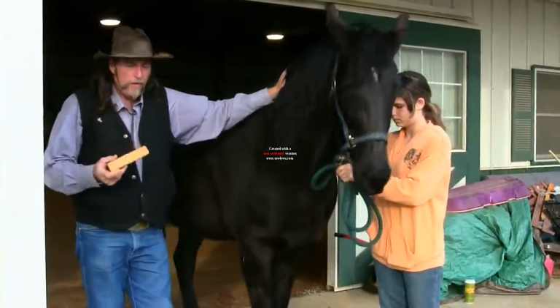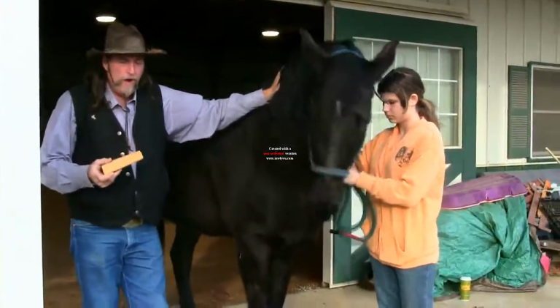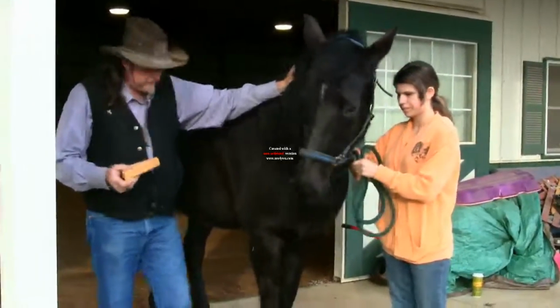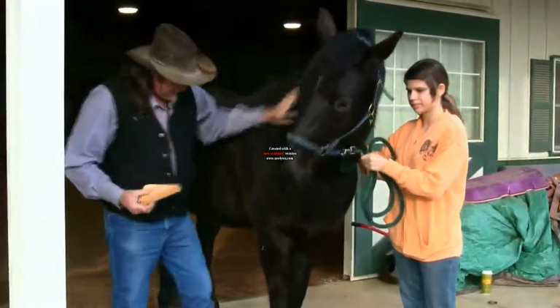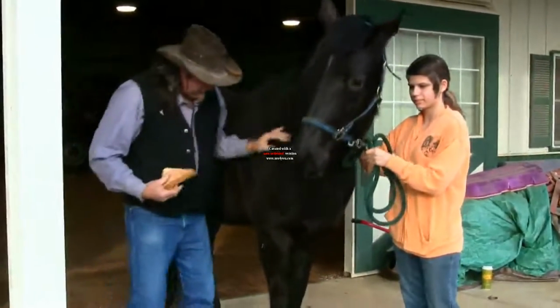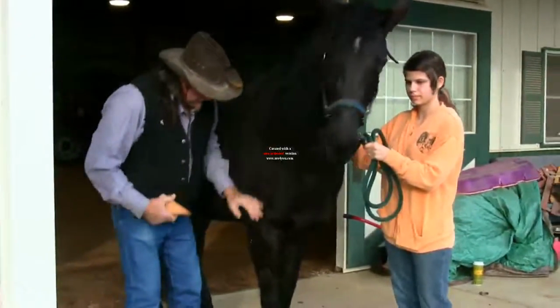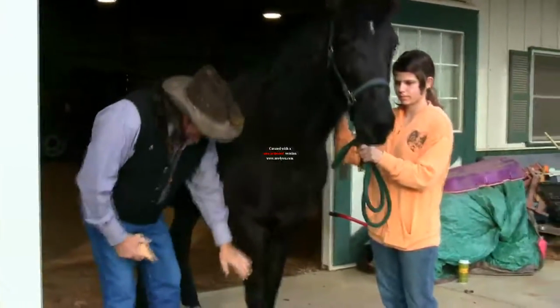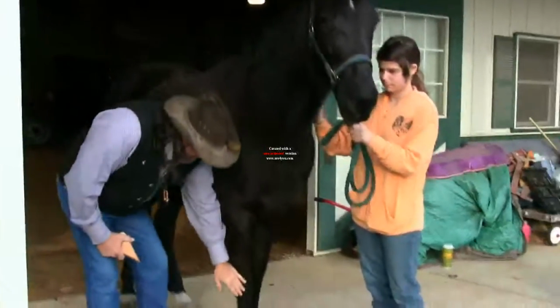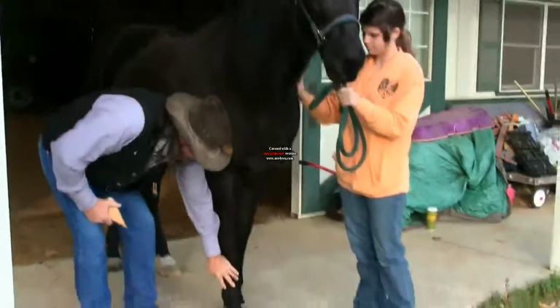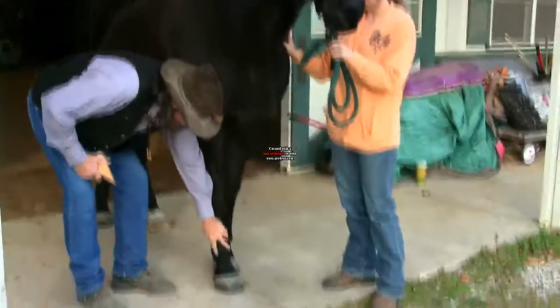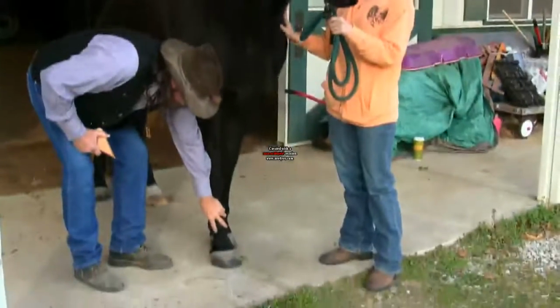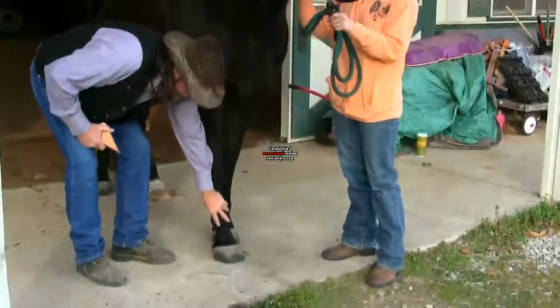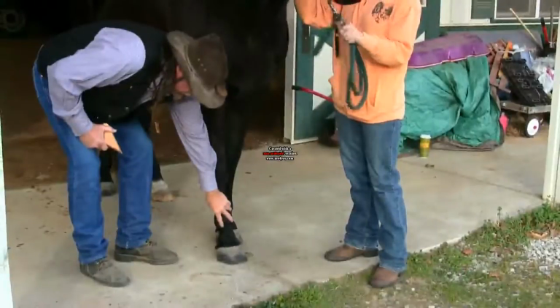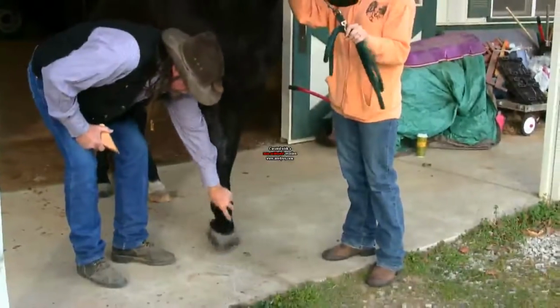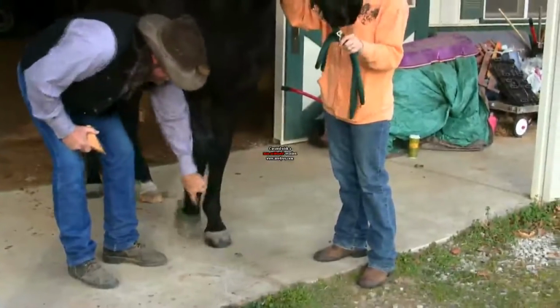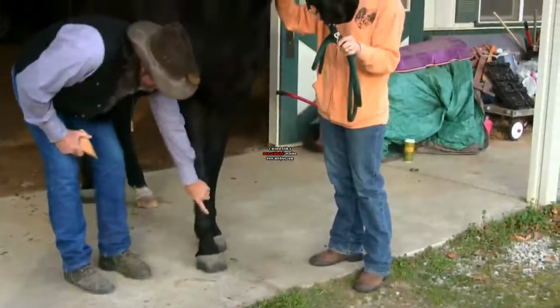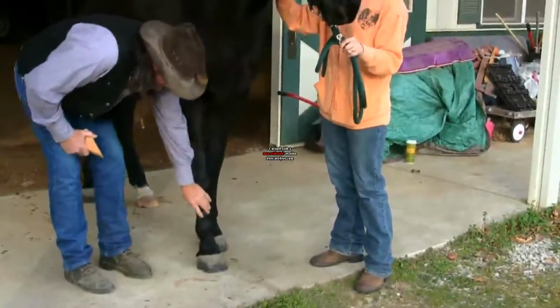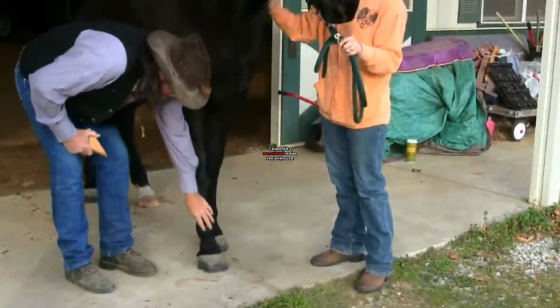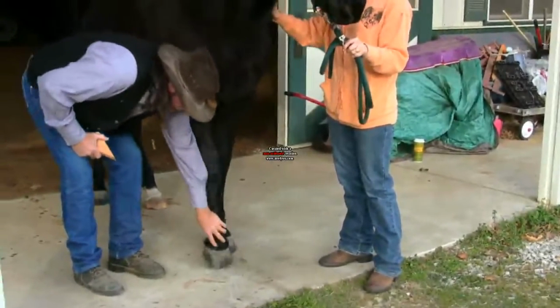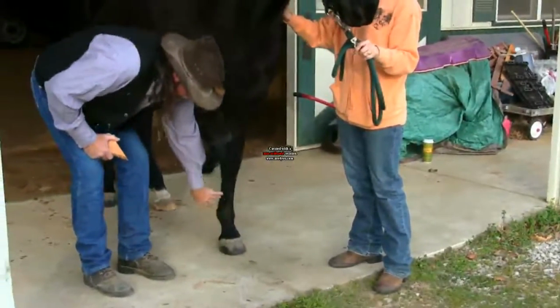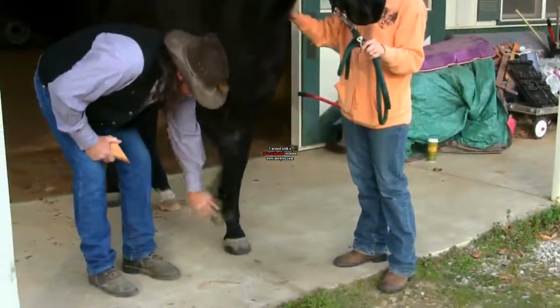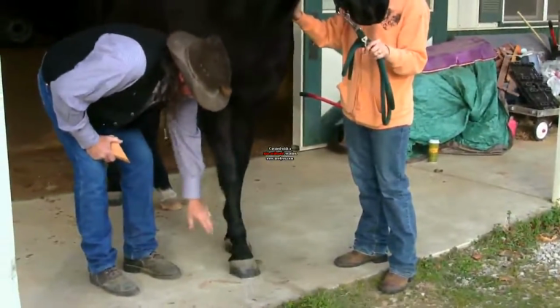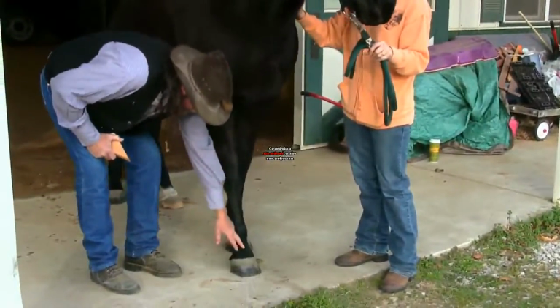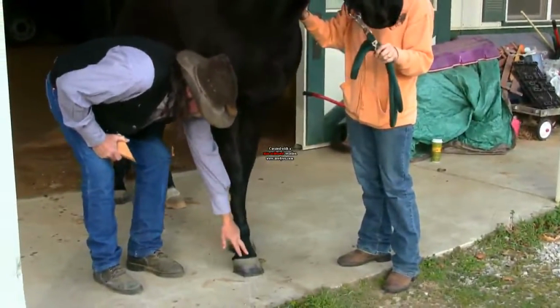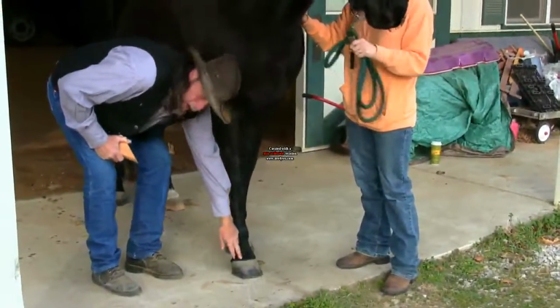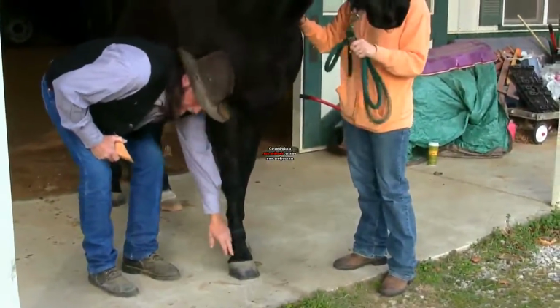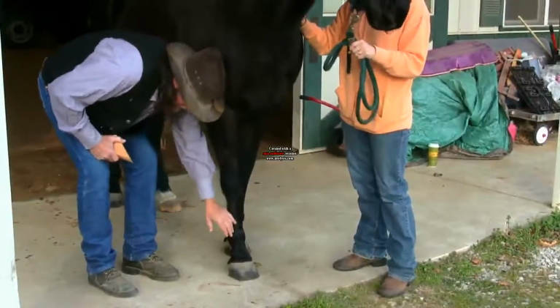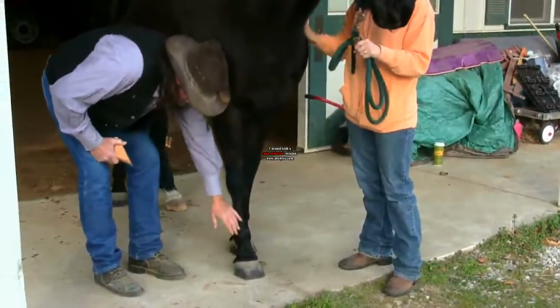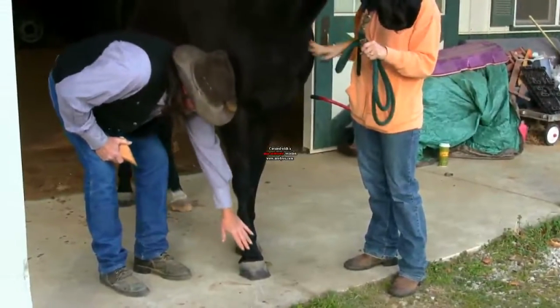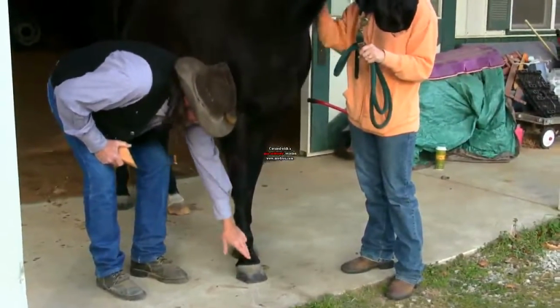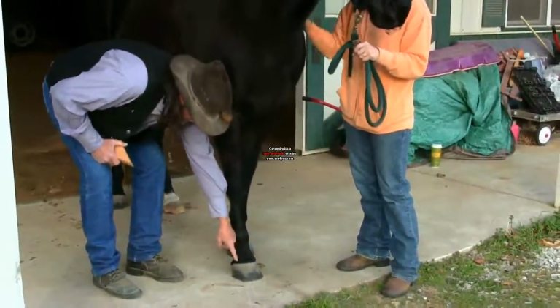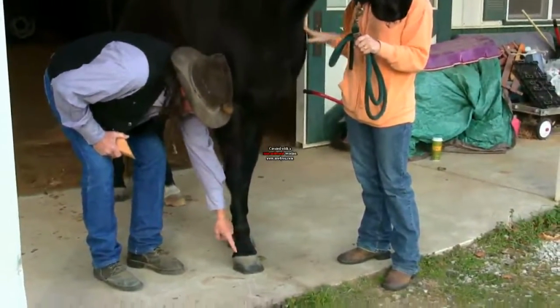What you want to understand is you have your fetlock joint — a lot of people call it the ankle bone. Then you have the pastern bone, then you have the coronary band where the hair stops, then you have the horse's hoof.